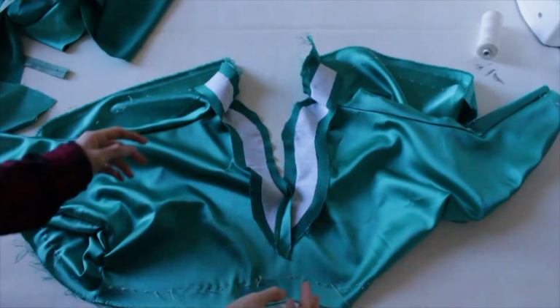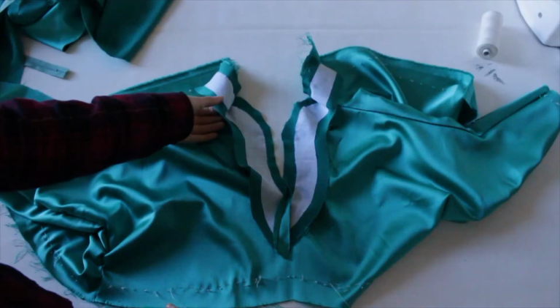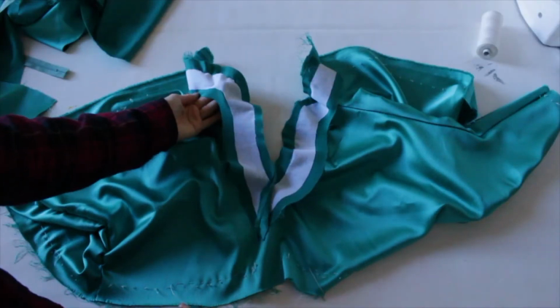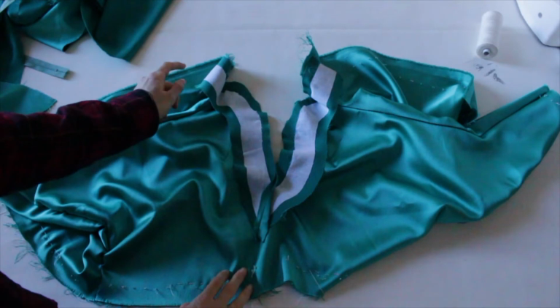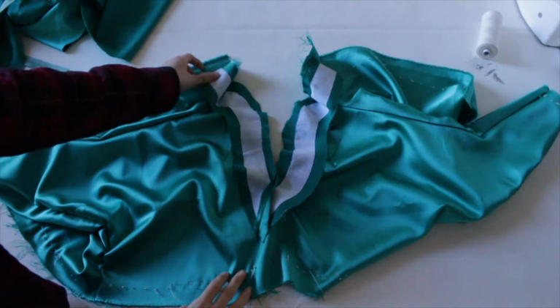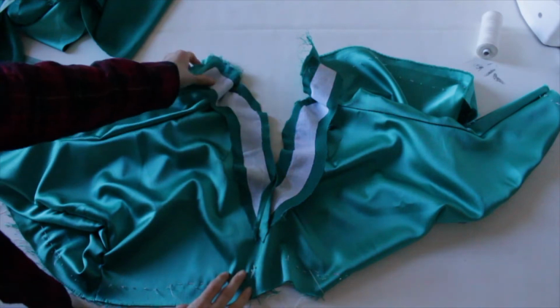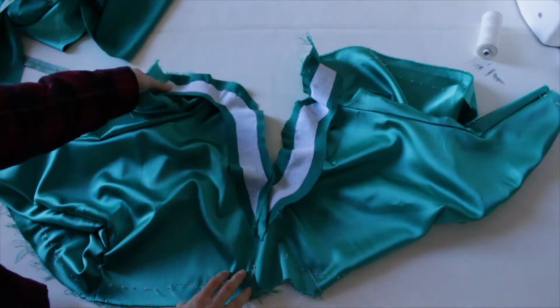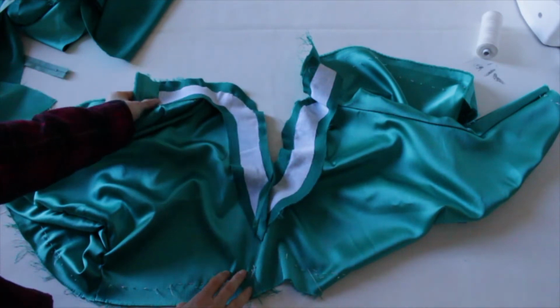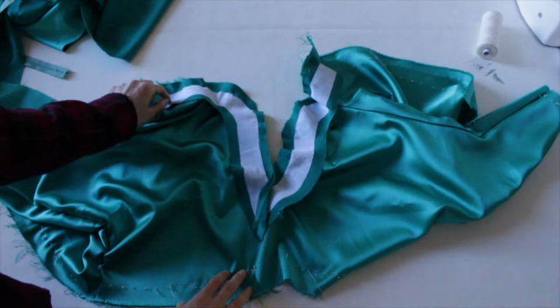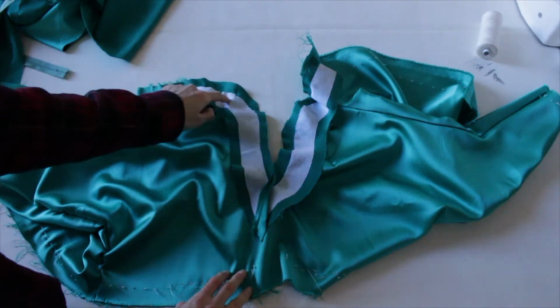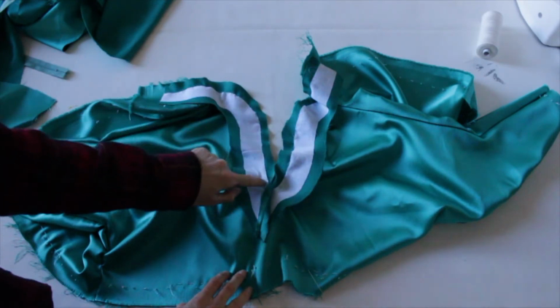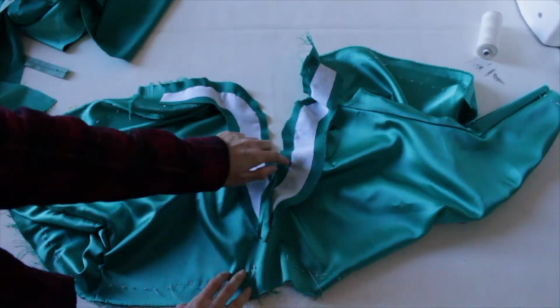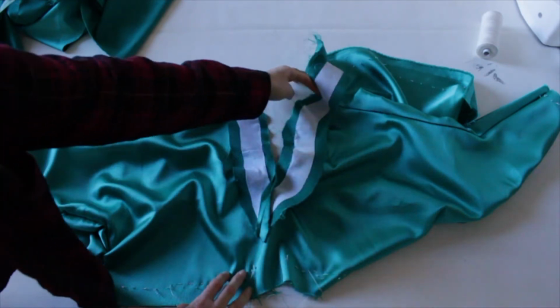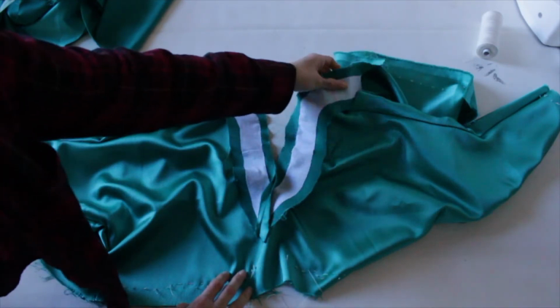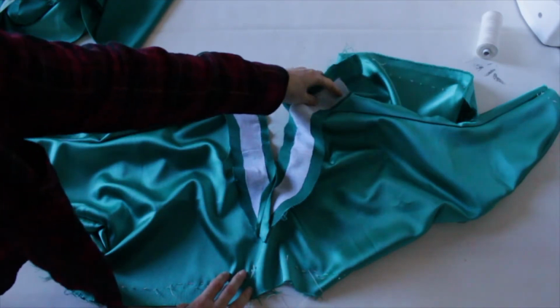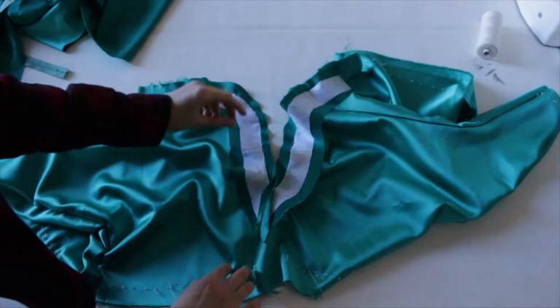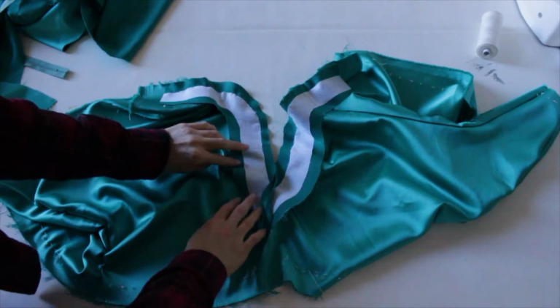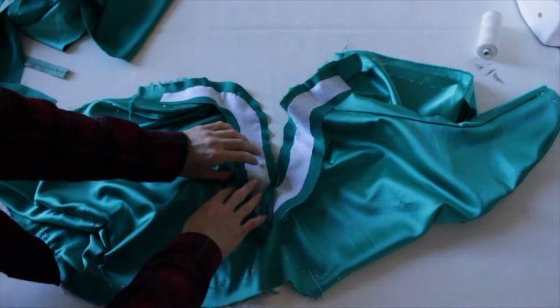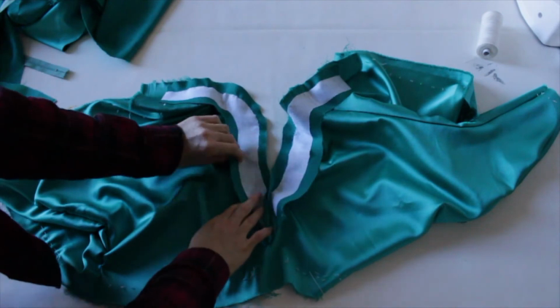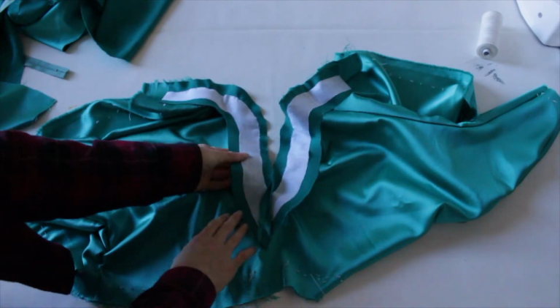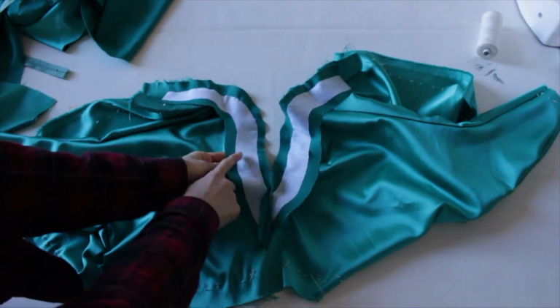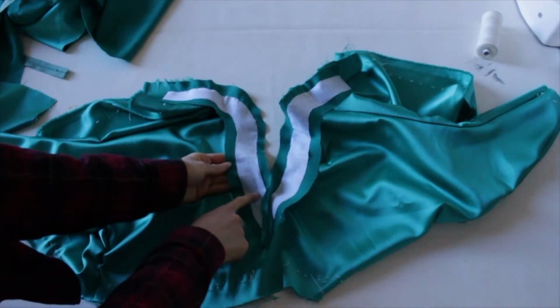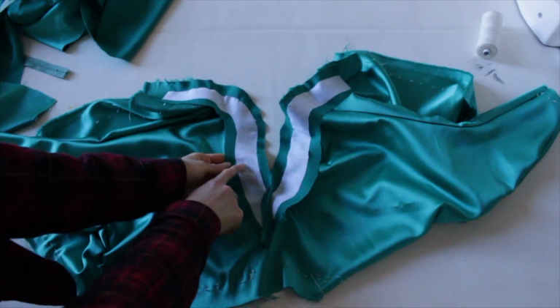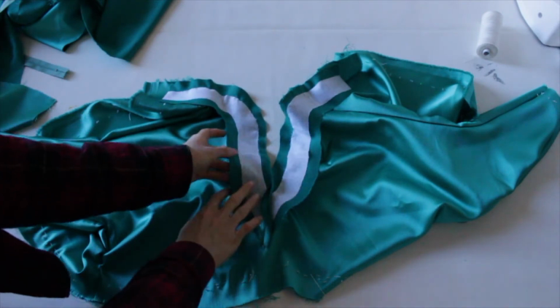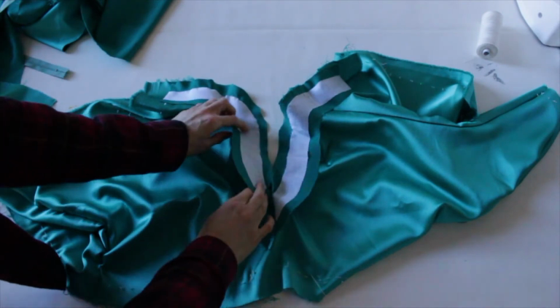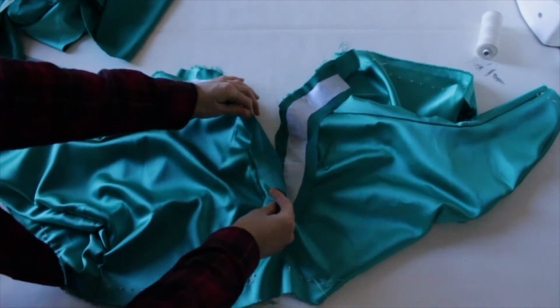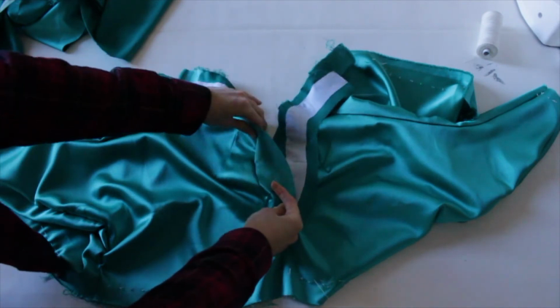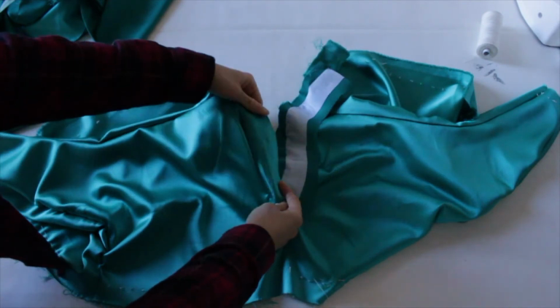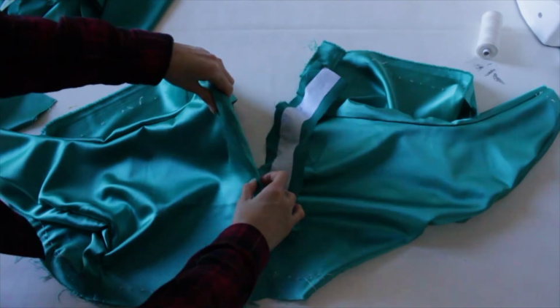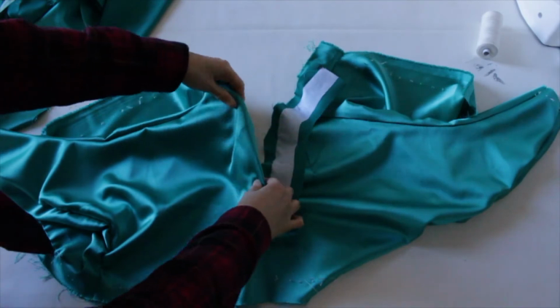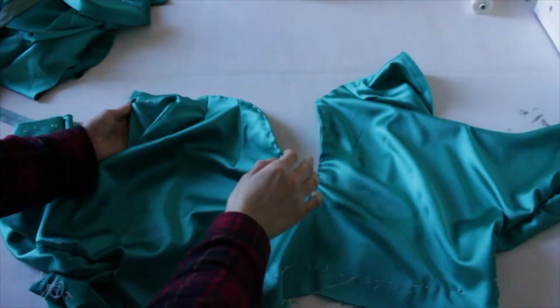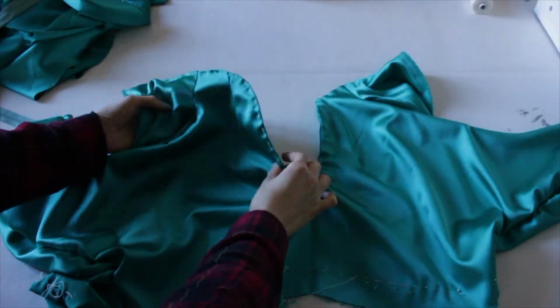For the neckline I sewed two pieces of fabric inside with the same shape of the neckline. And I added the adhesive lap to make it more rigid. Then I secured the fabric with invisible stitches.